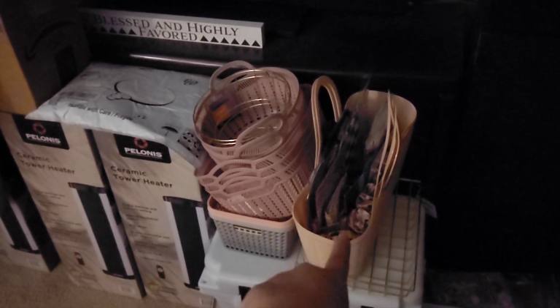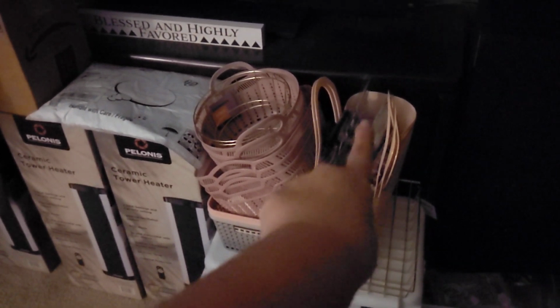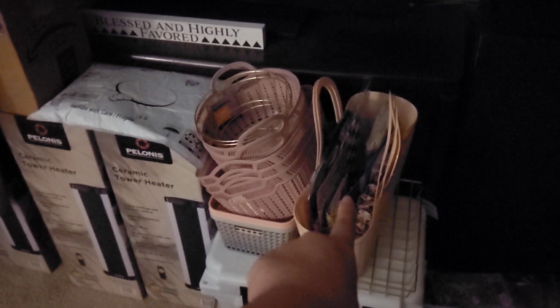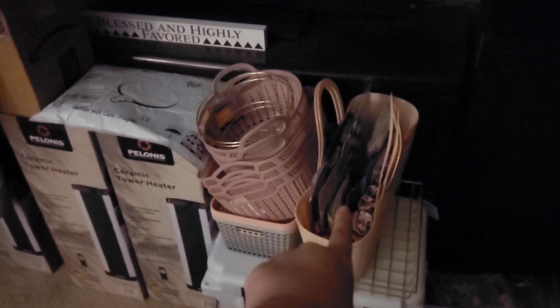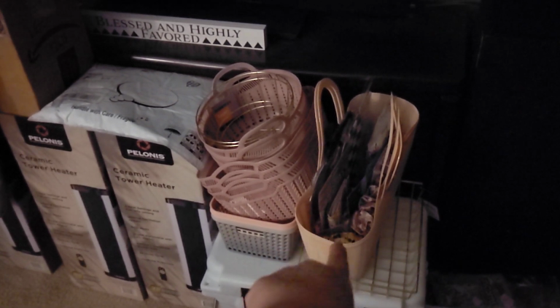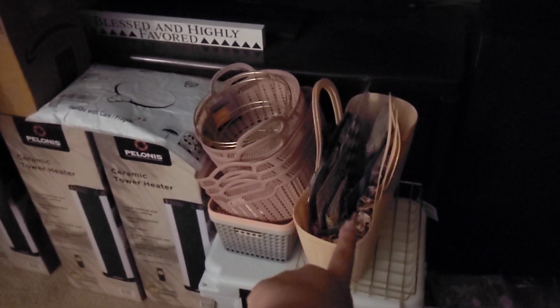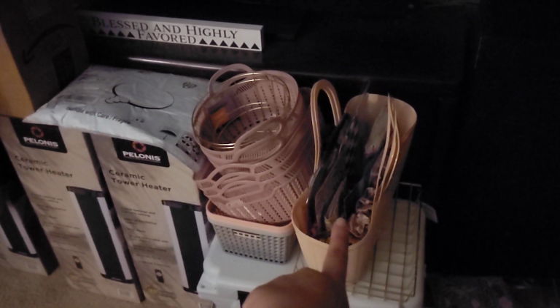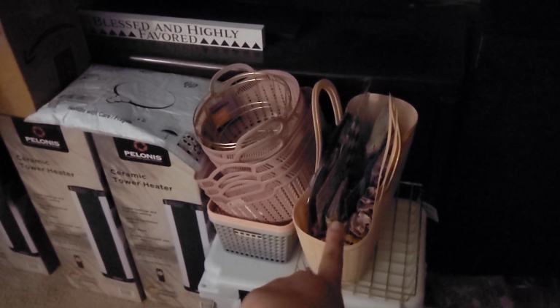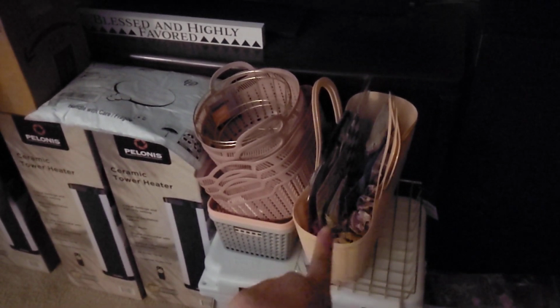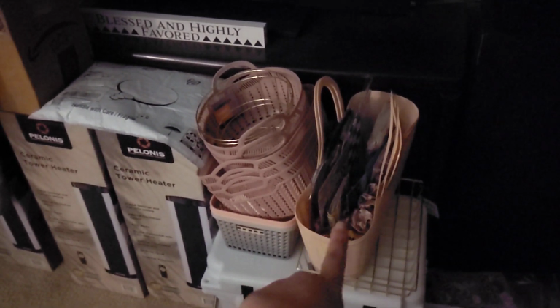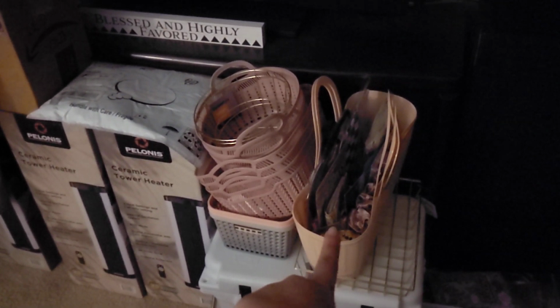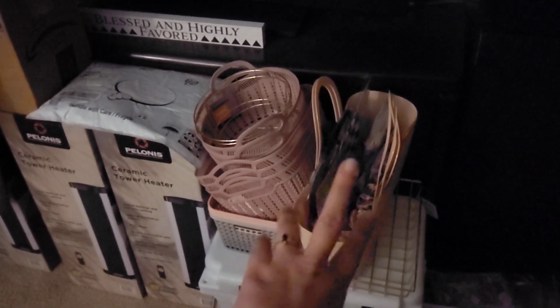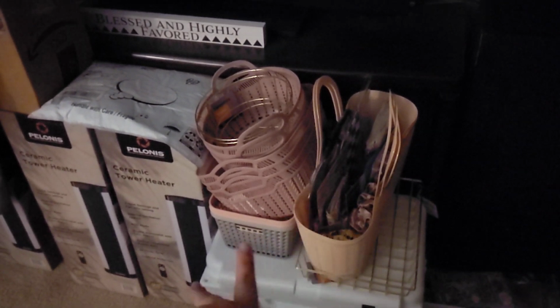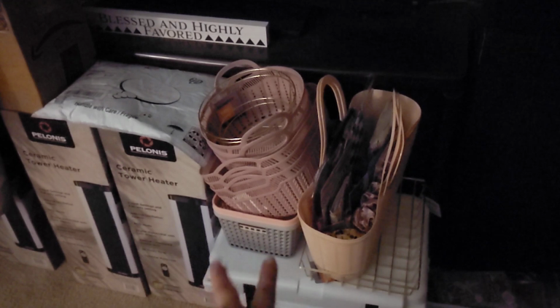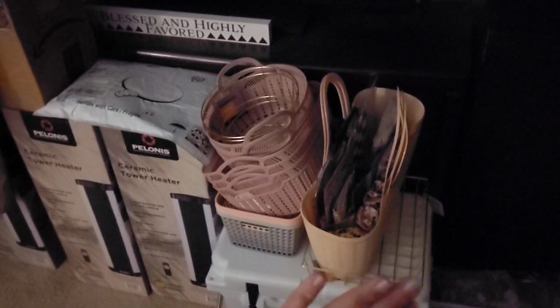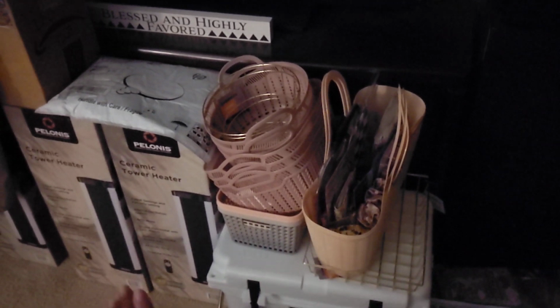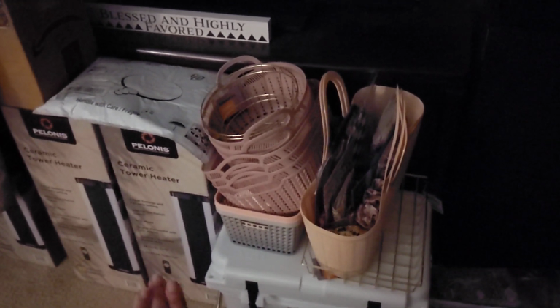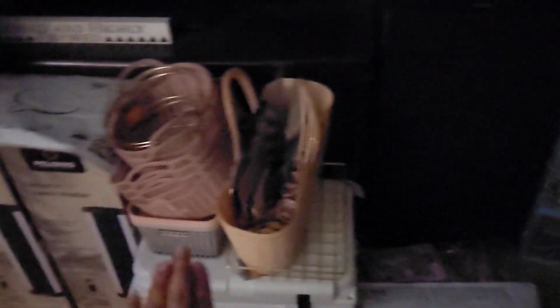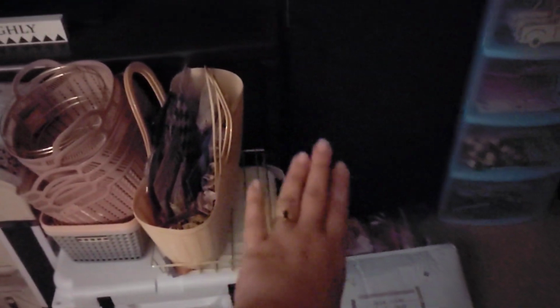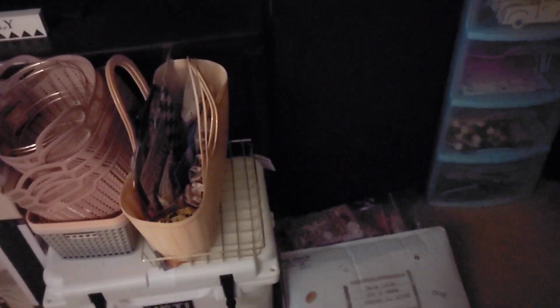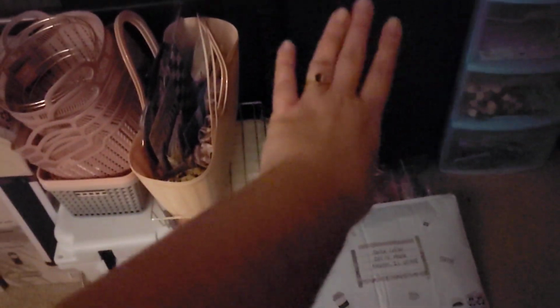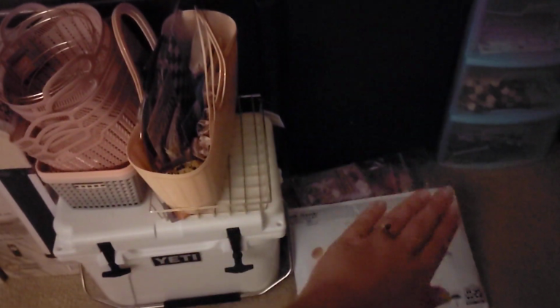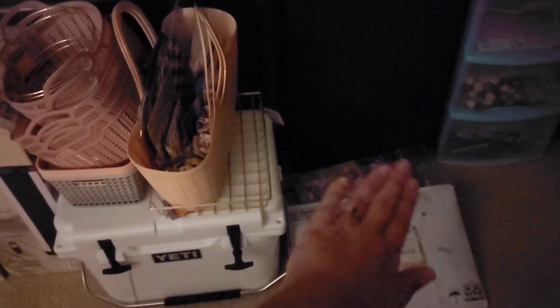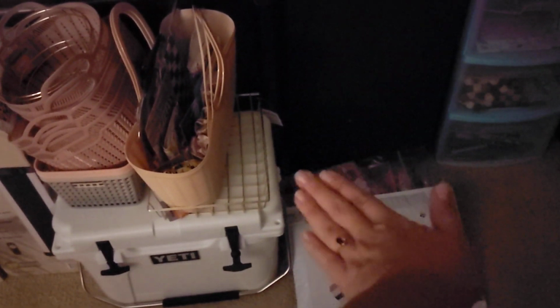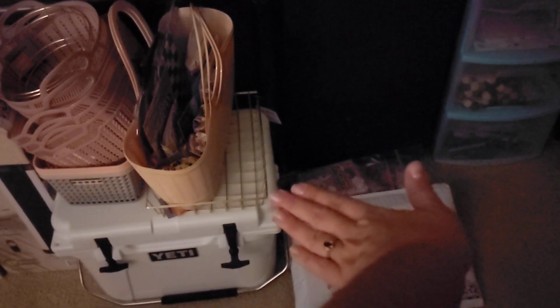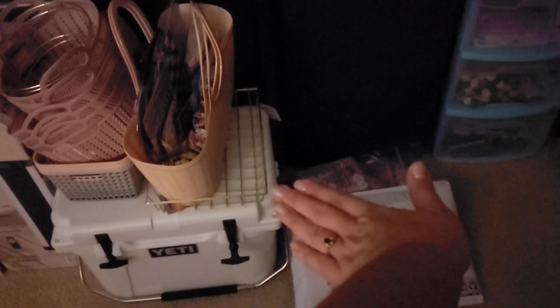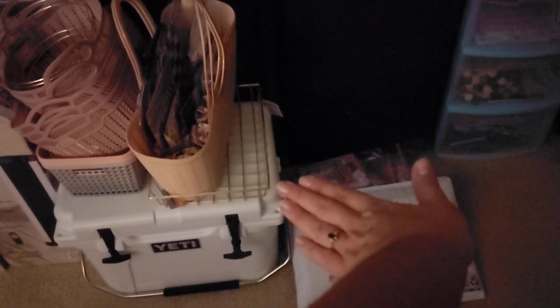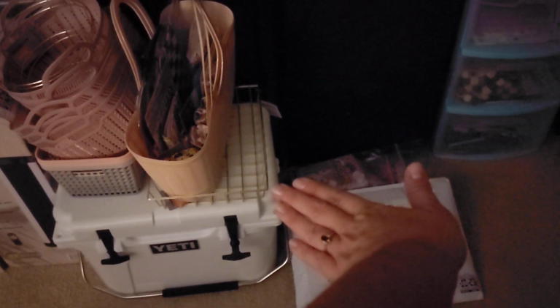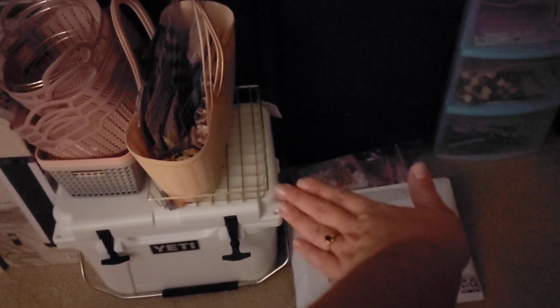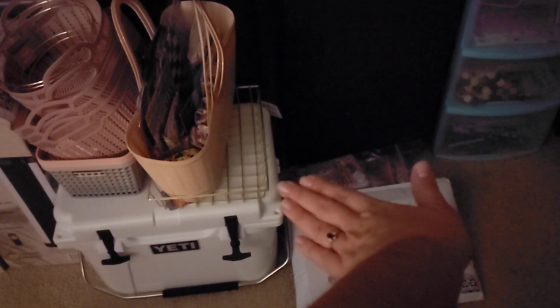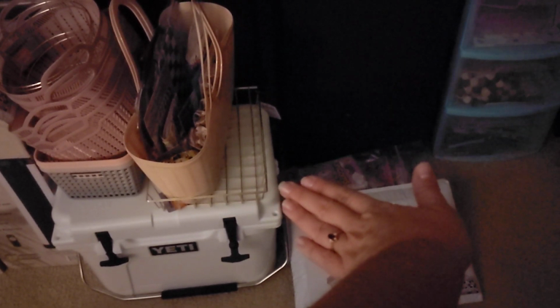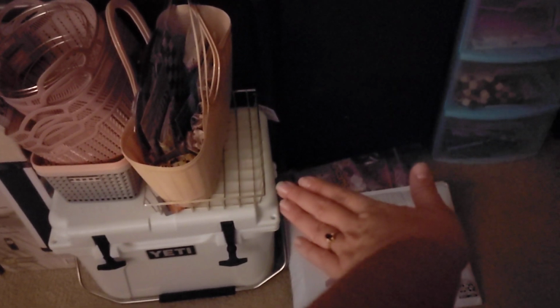In here is the stuff for my 300 subscriber giveaway that I still have not been able to post, and I'm so sorry about that, but I promise I'm getting around to it. Down here, I'm not gonna show addresses, but this is just some friend mail stuff that I'm working on.